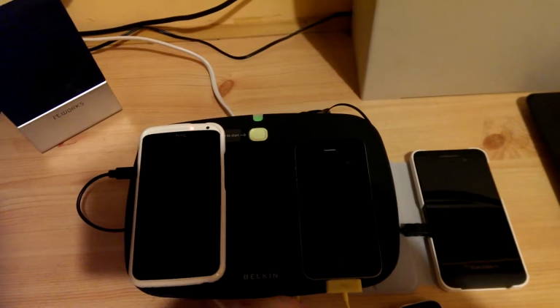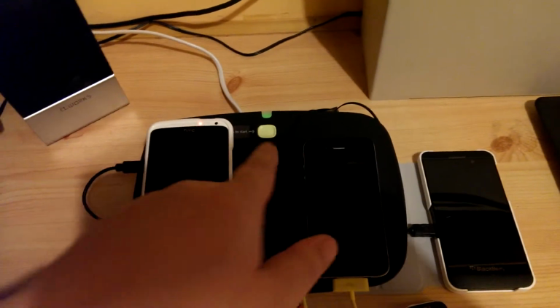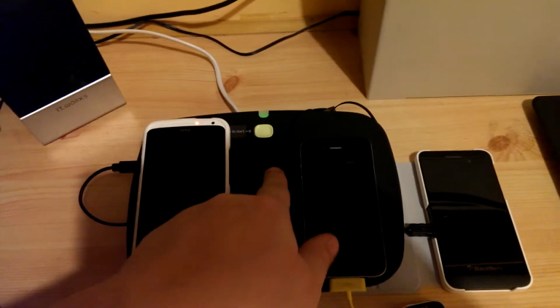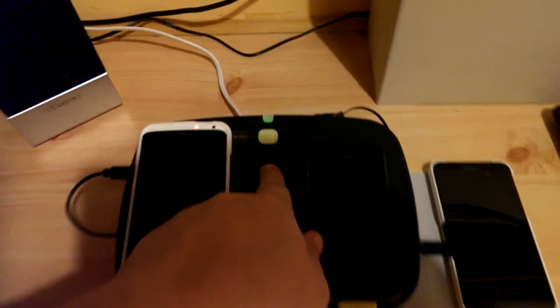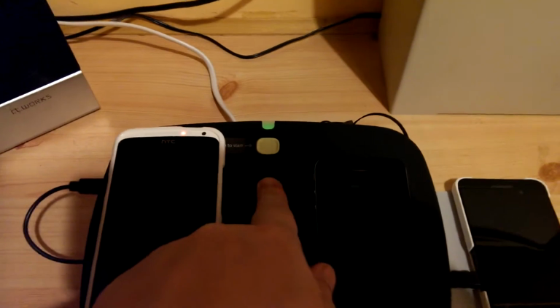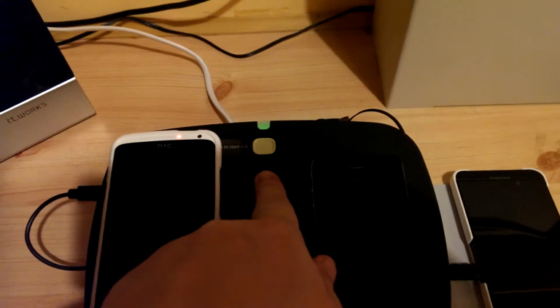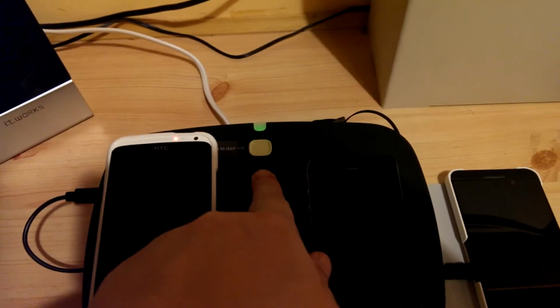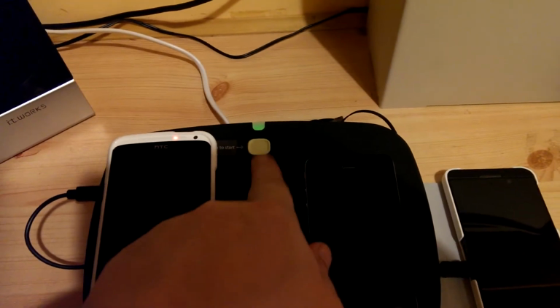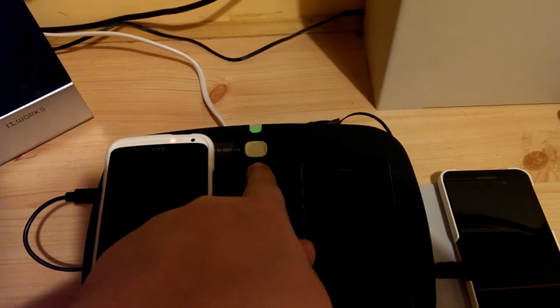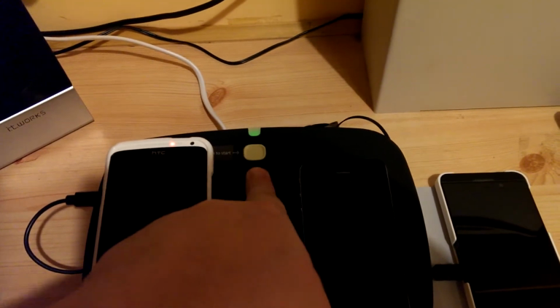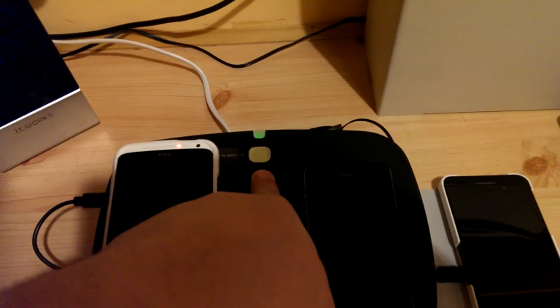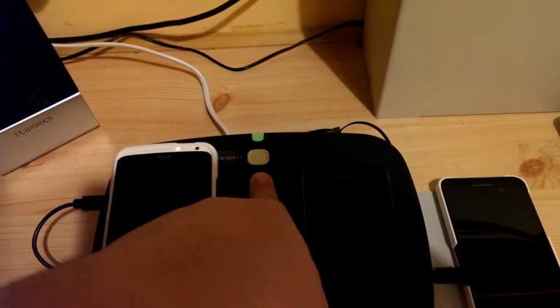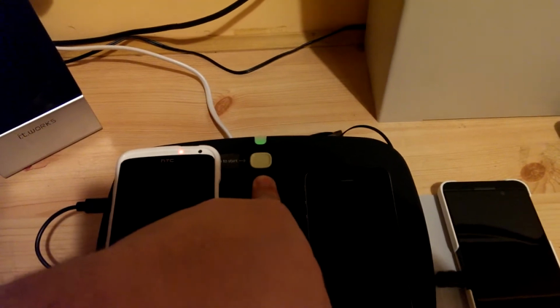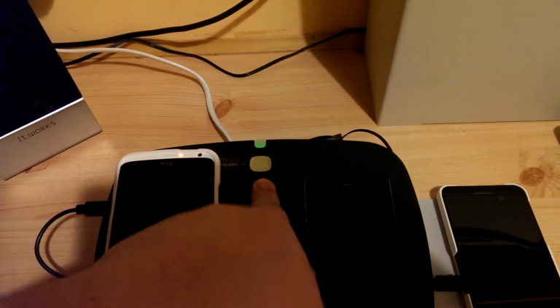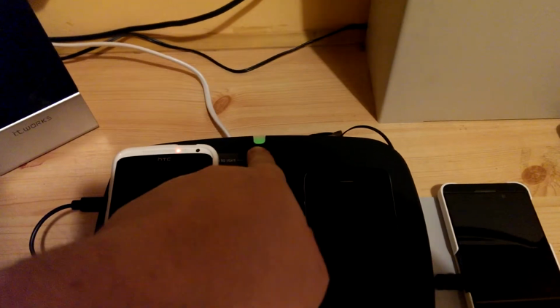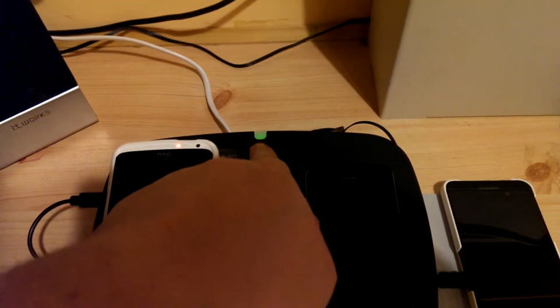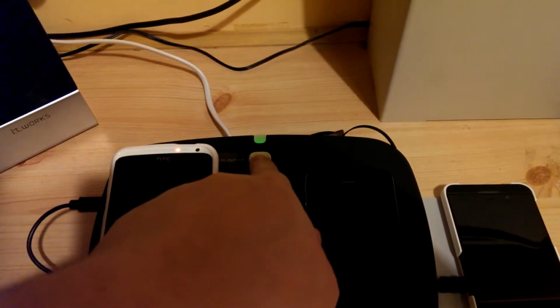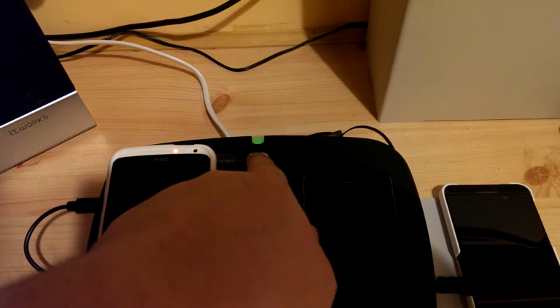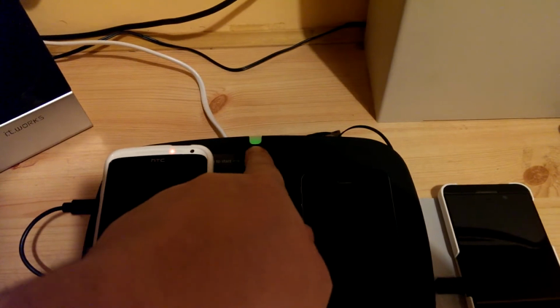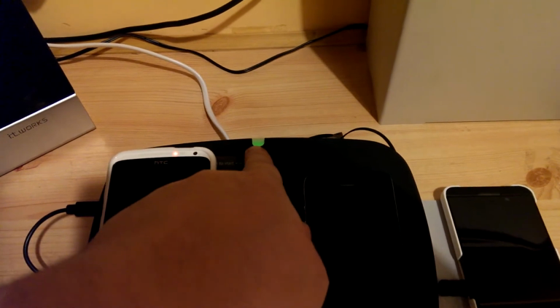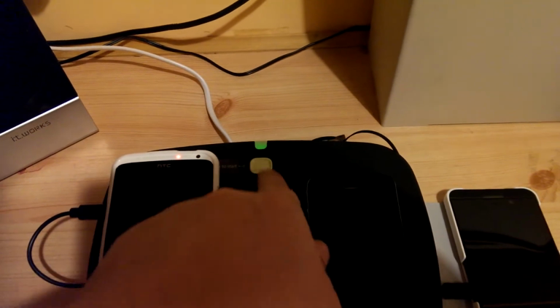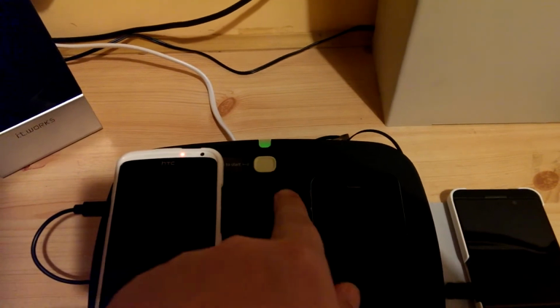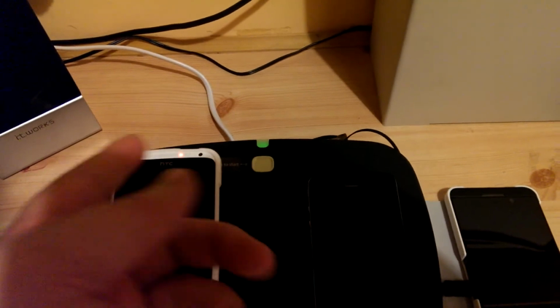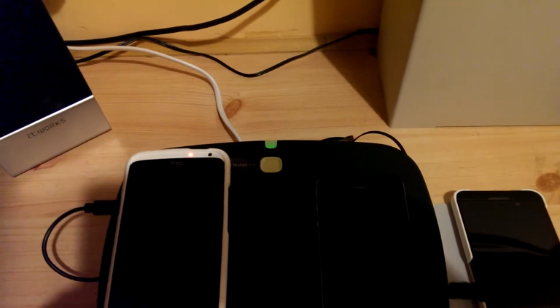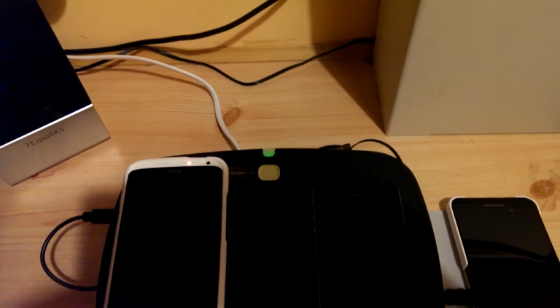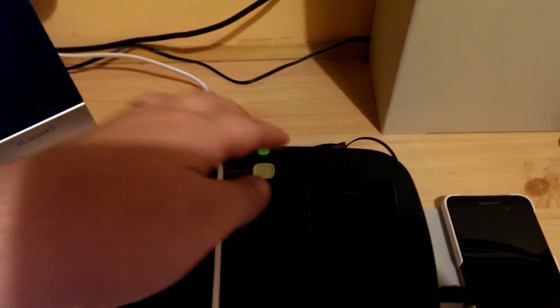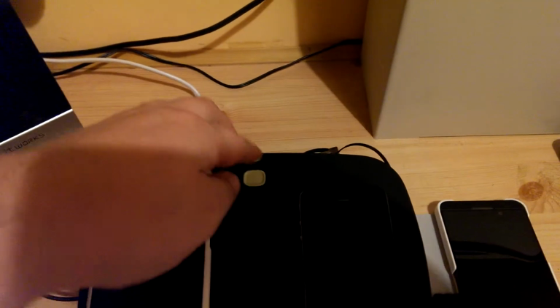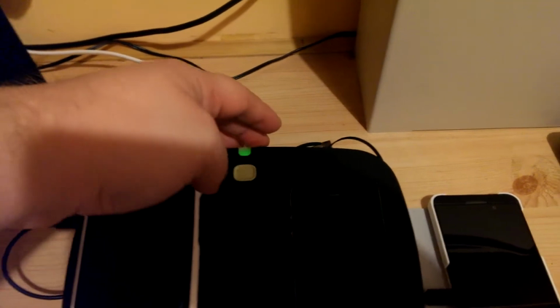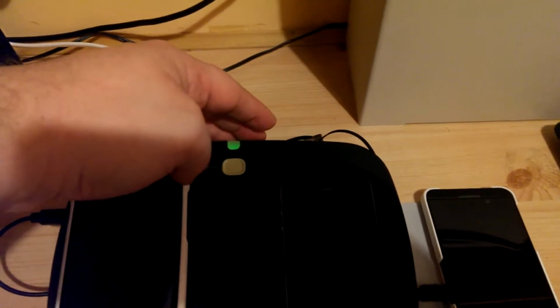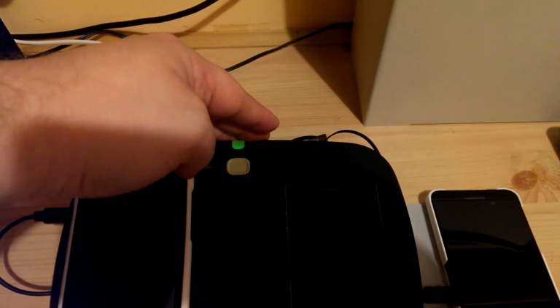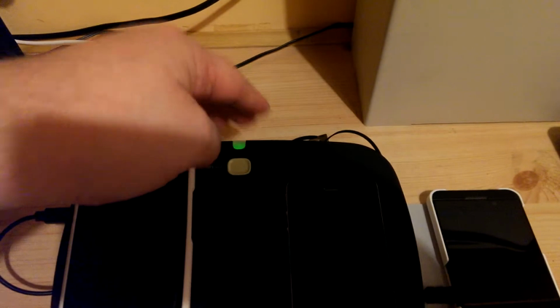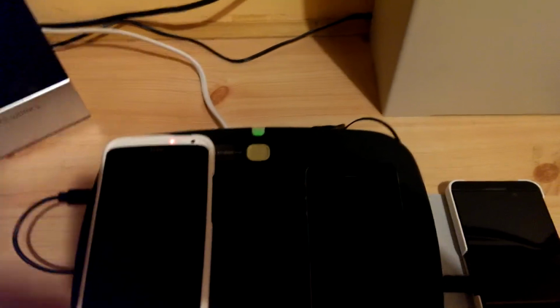You can see we have a power button here. When you are not charging, this light will go off and it simply won't charge. You have the power LED status light up here.